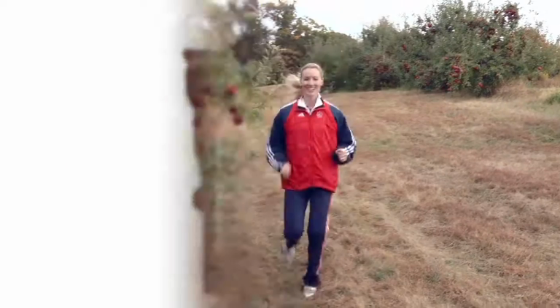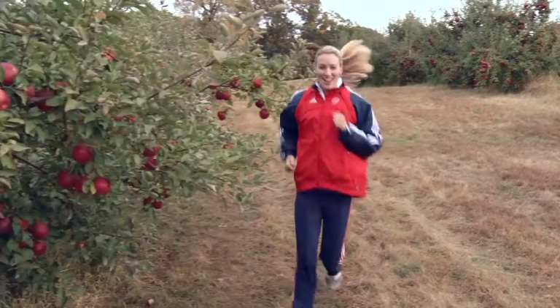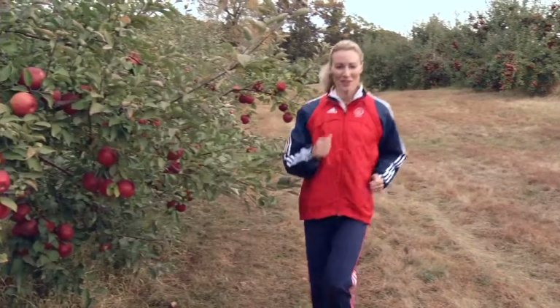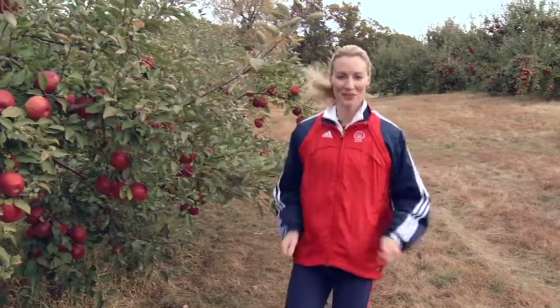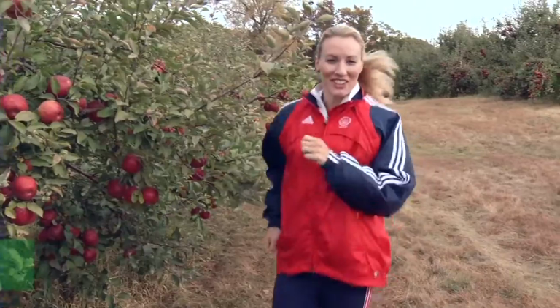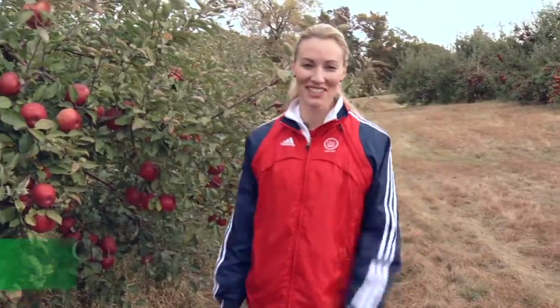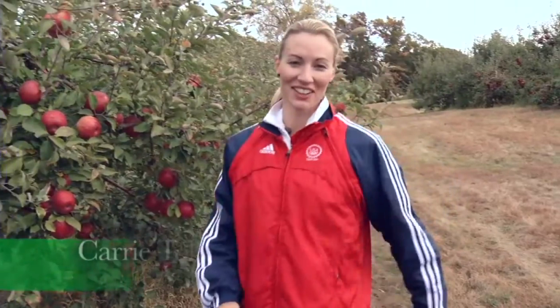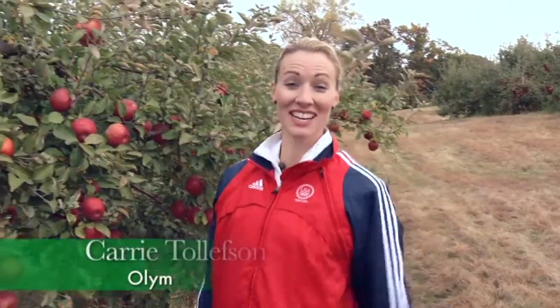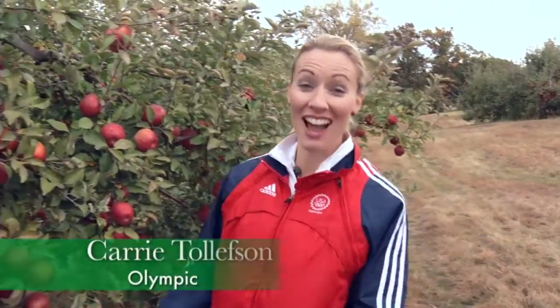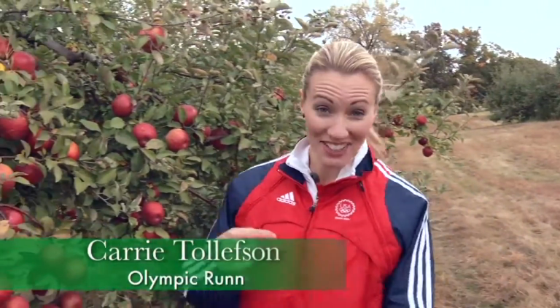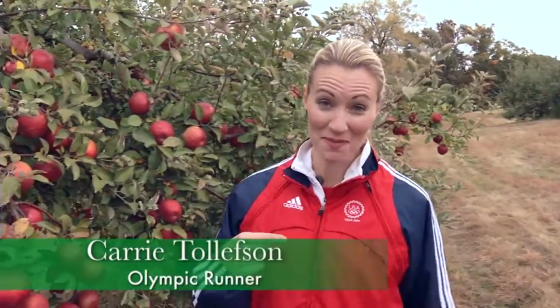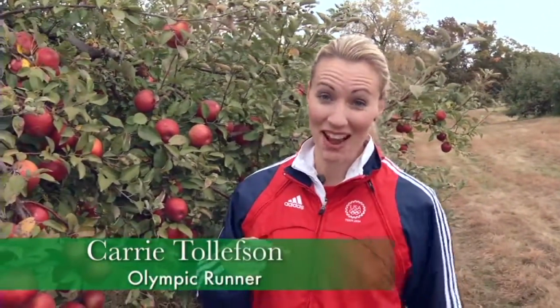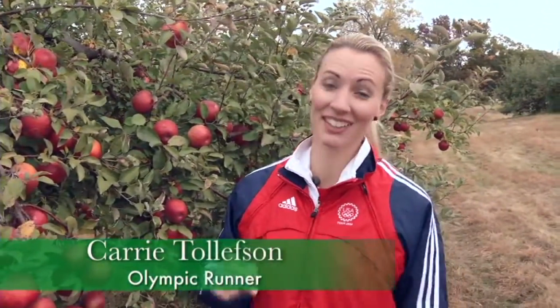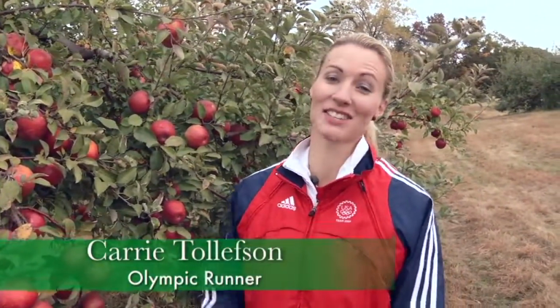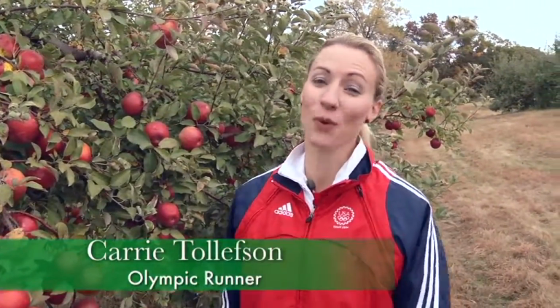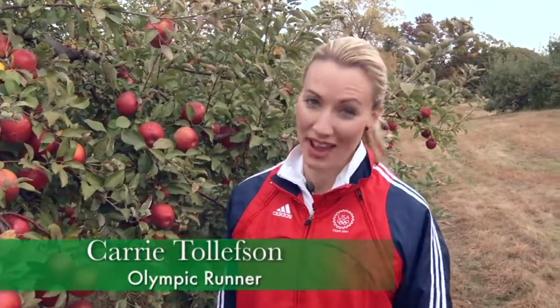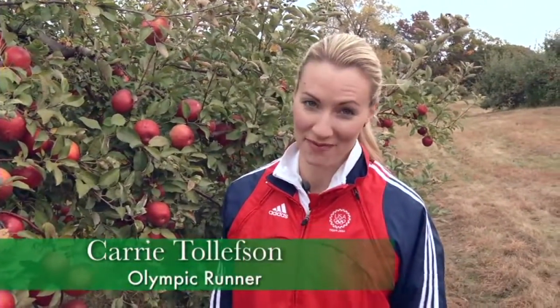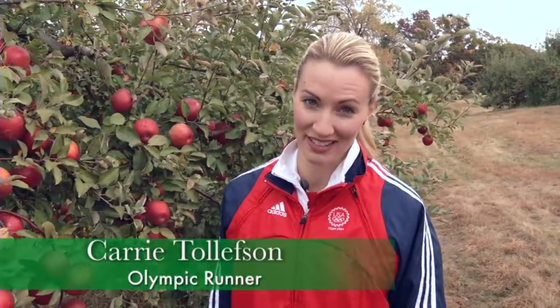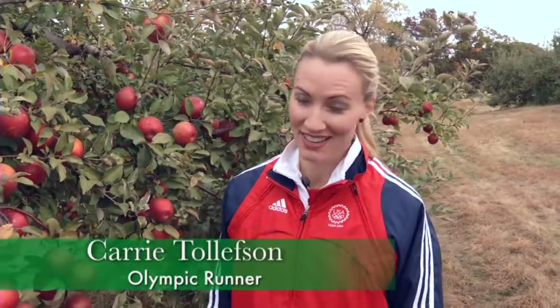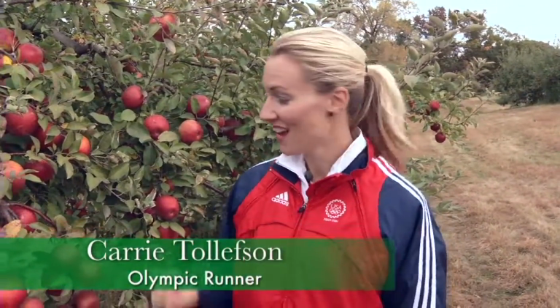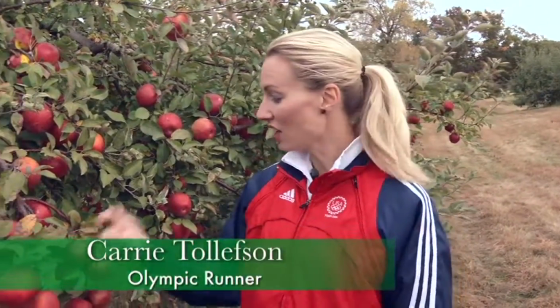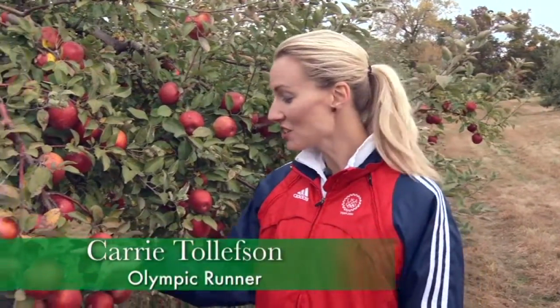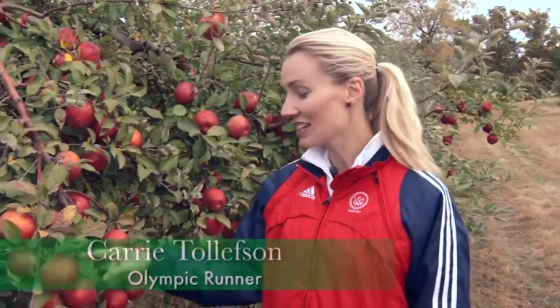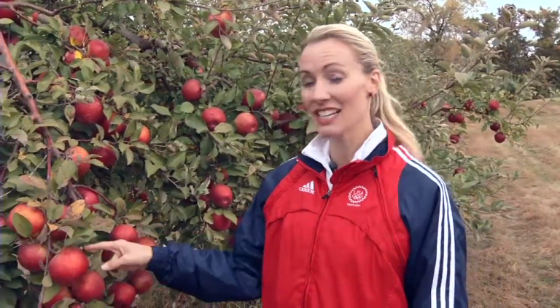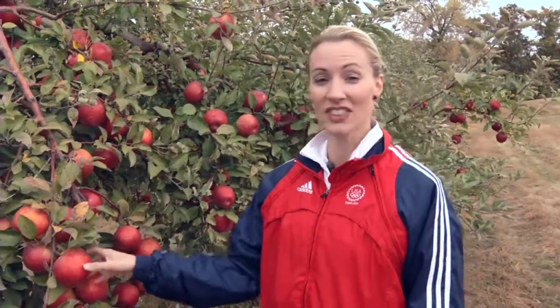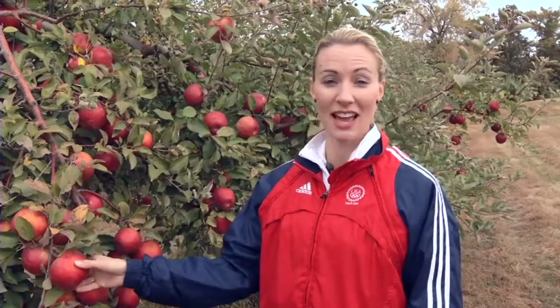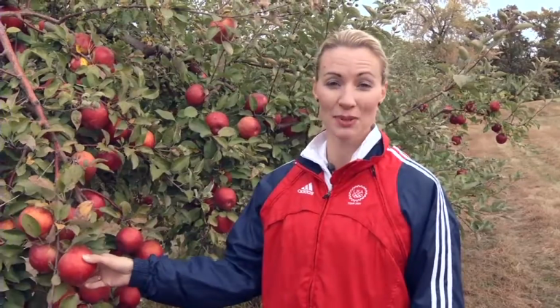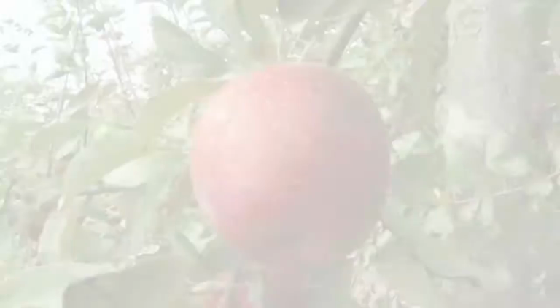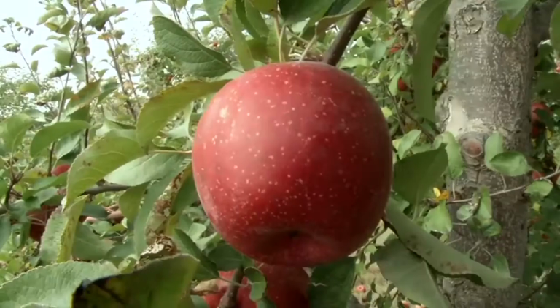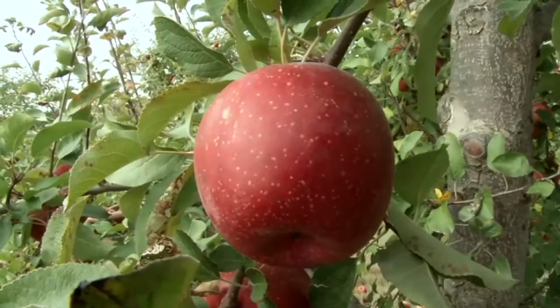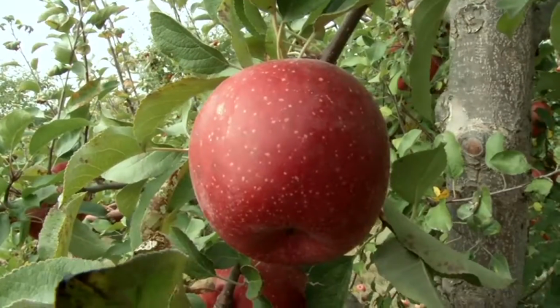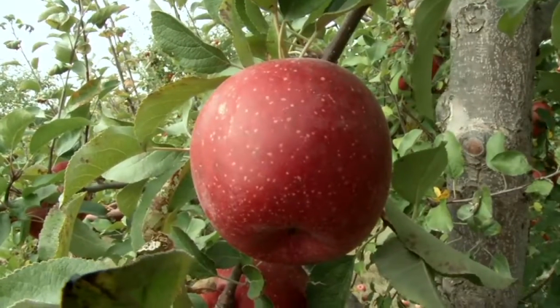Hi, I'm Olympic runner Carrie Tellefson and I can run a mile in less than four and a half minutes. How long do you think it takes for these apples to get to your lunch tray?